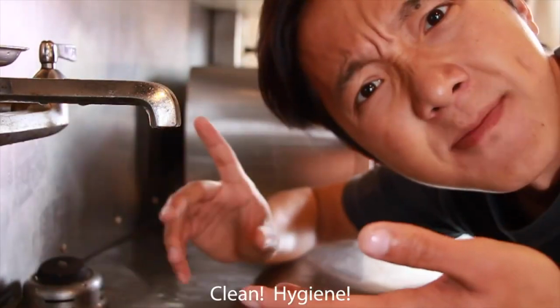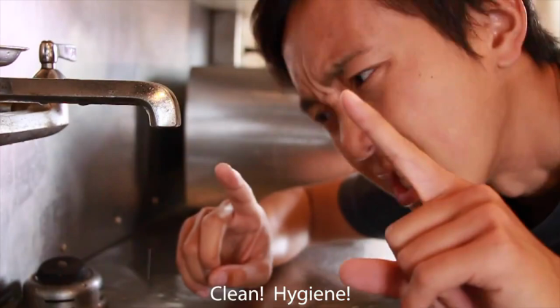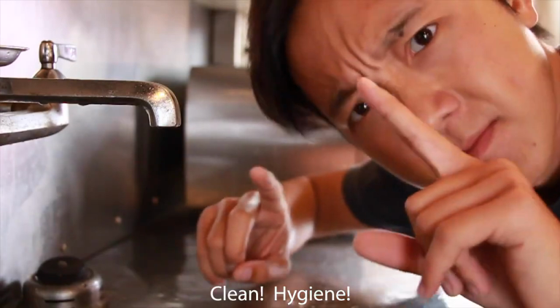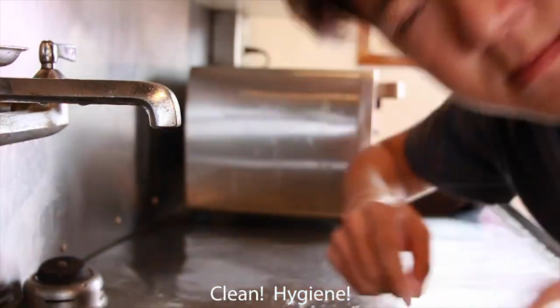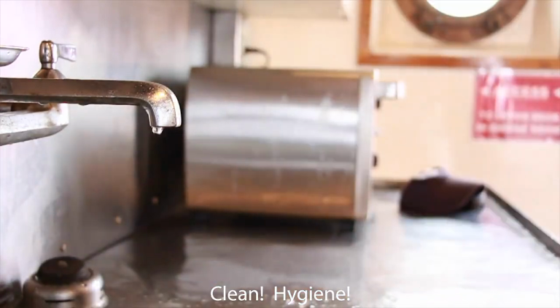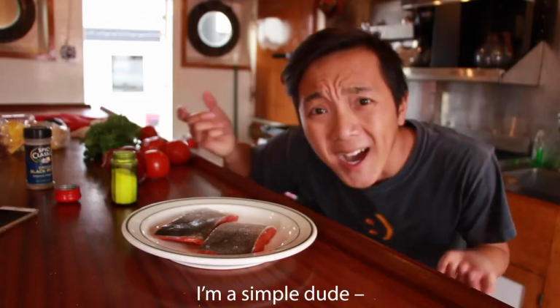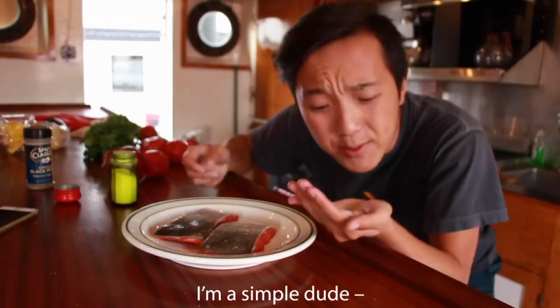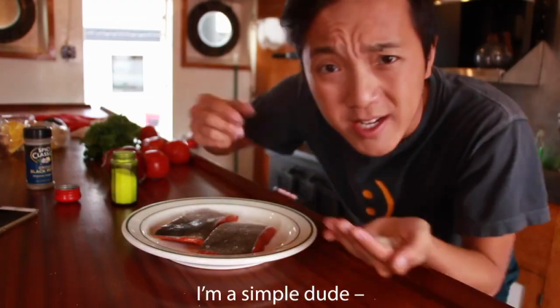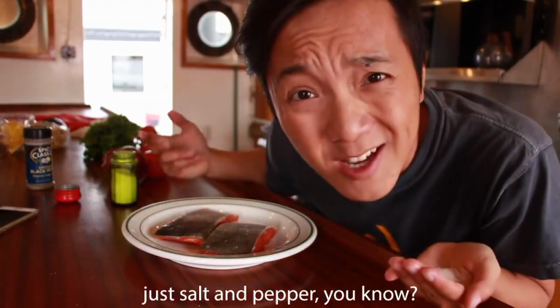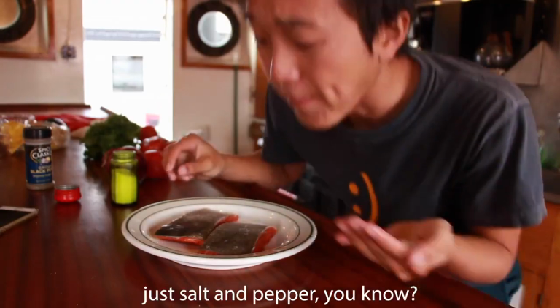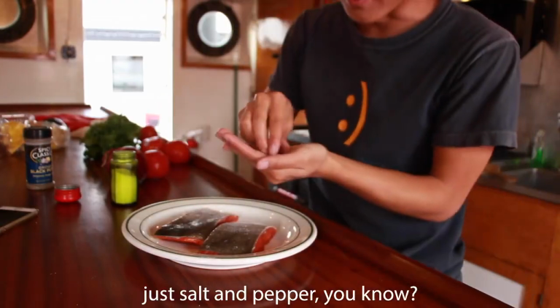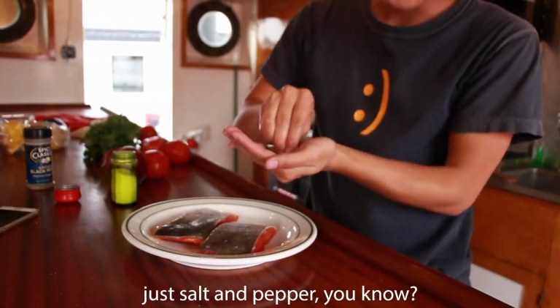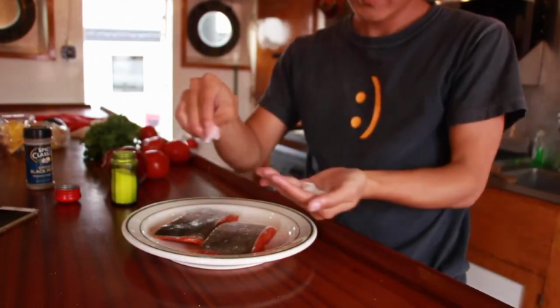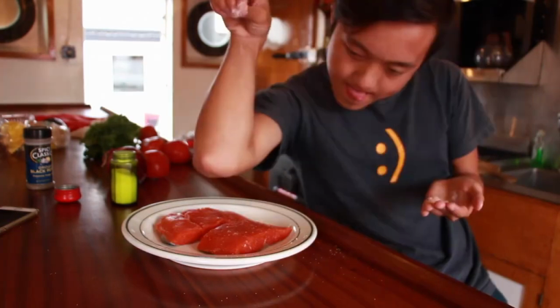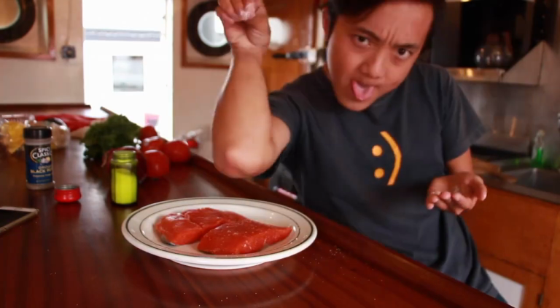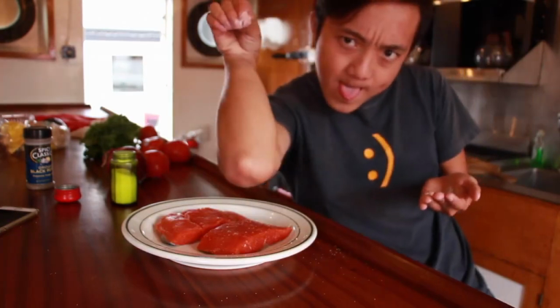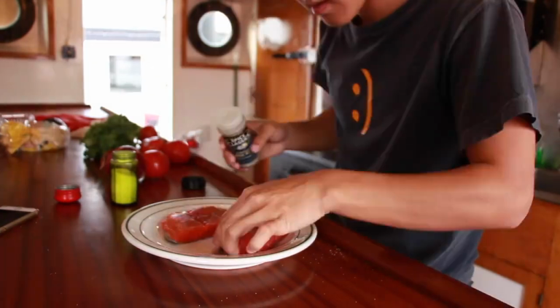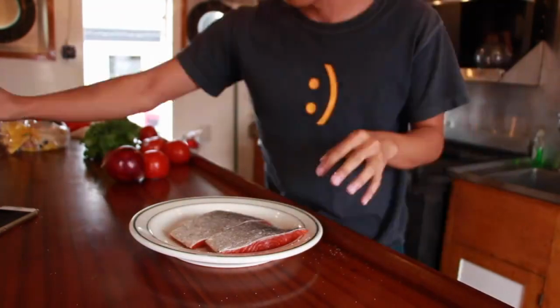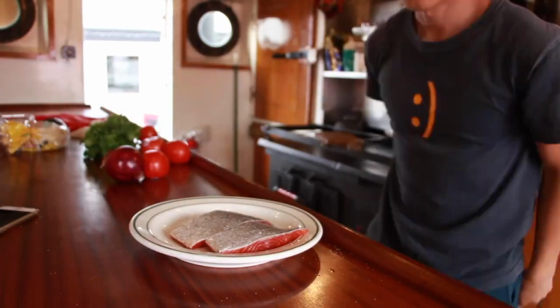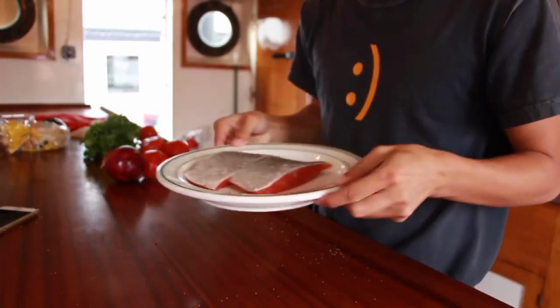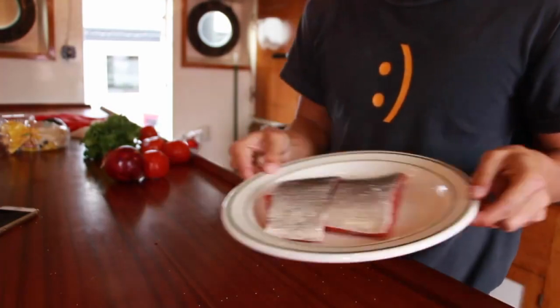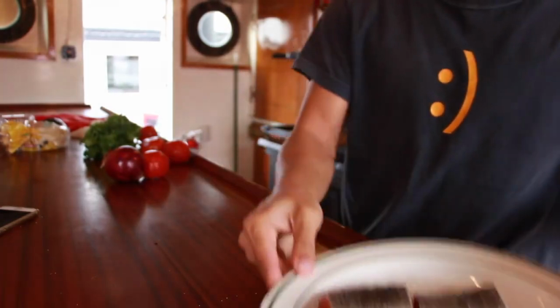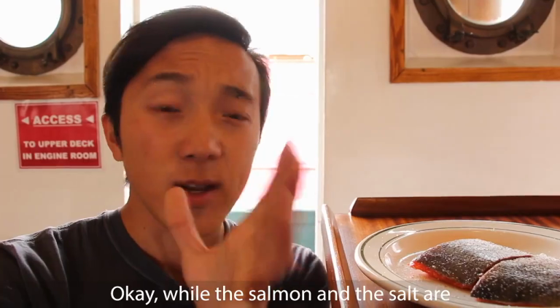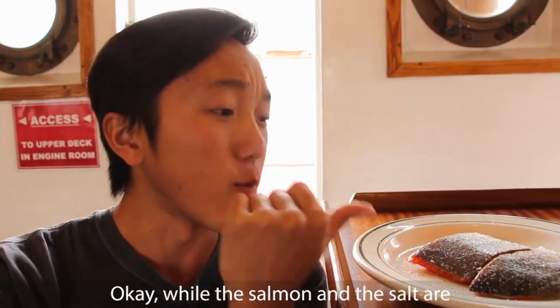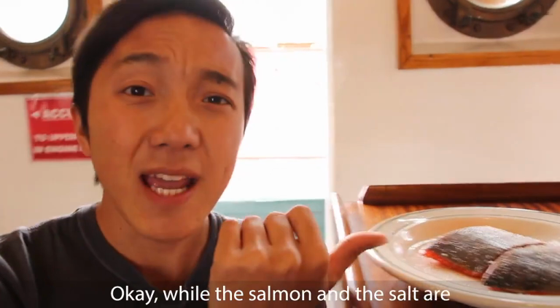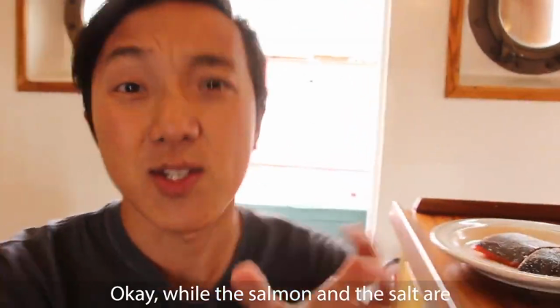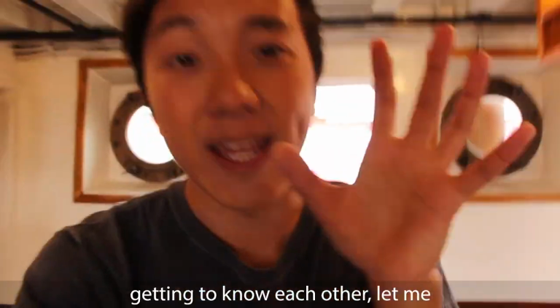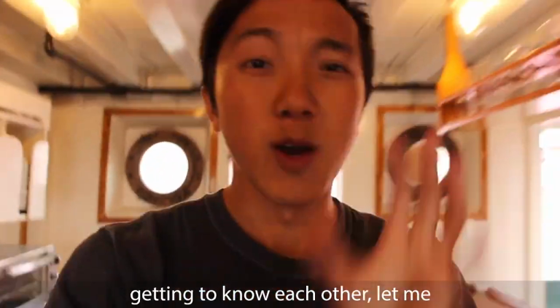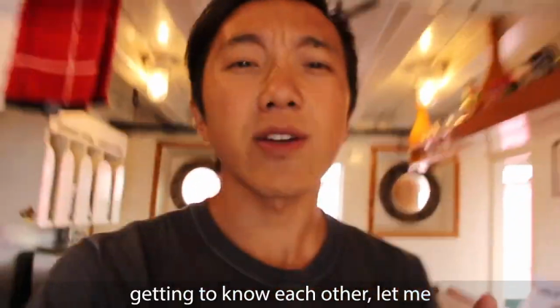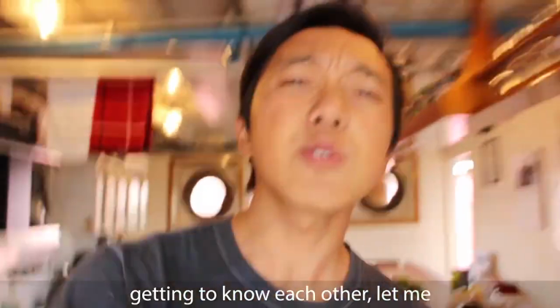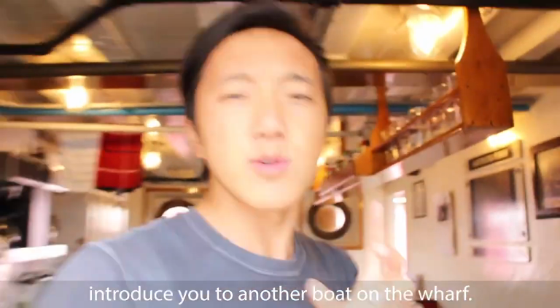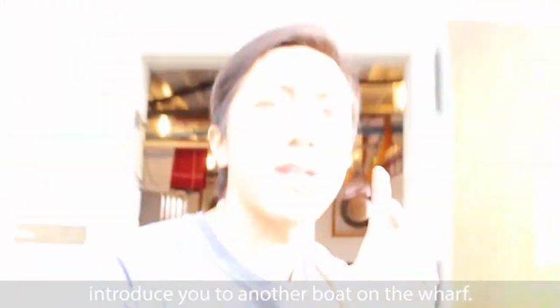Clean hygiene. I'm a simple dude — just salt and pepper for me. So while the salmon and the salt are getting to know each other, let me introduce you to another boat on the wharf.